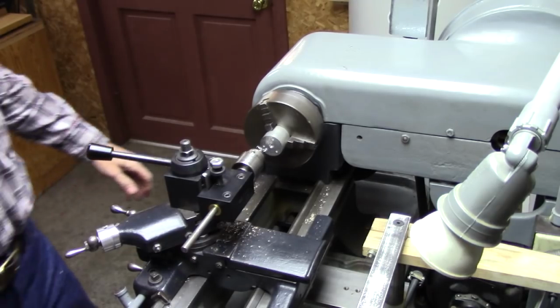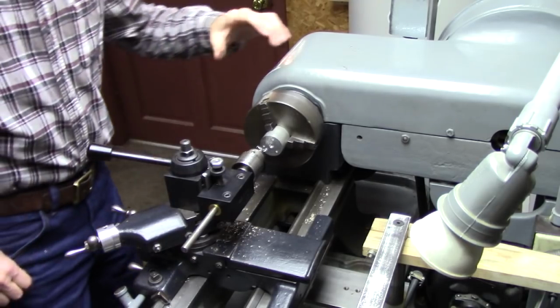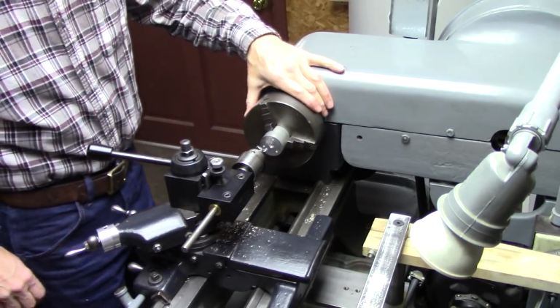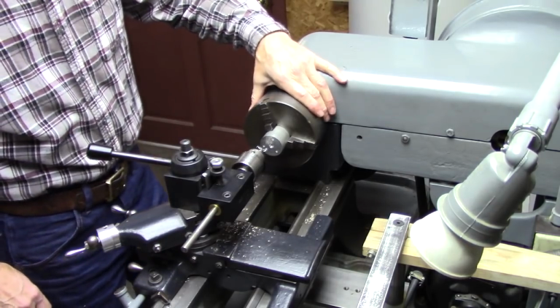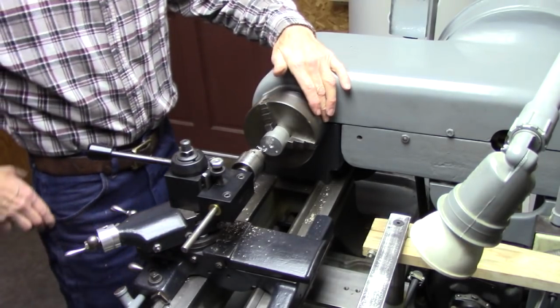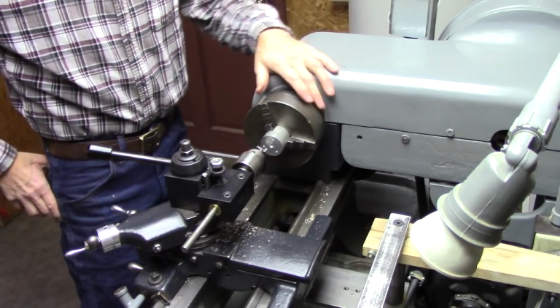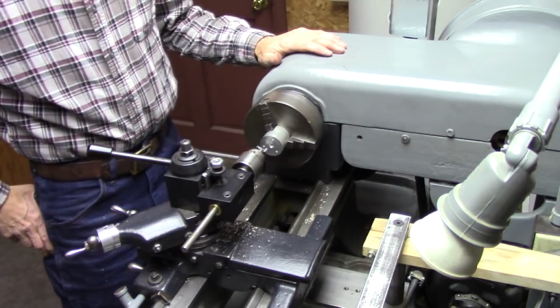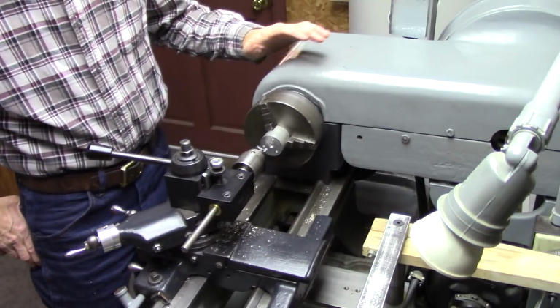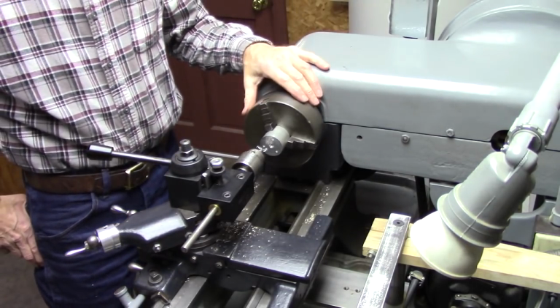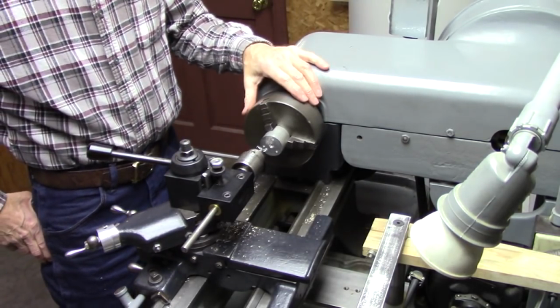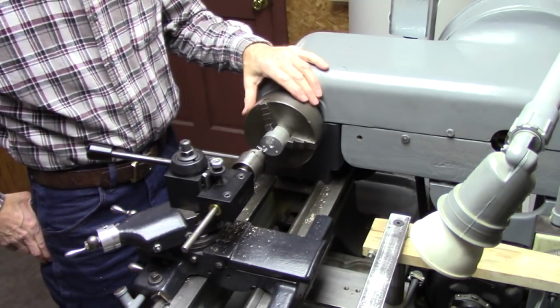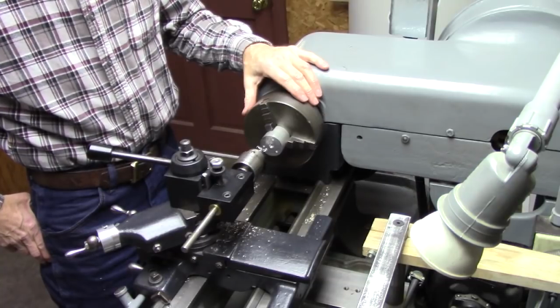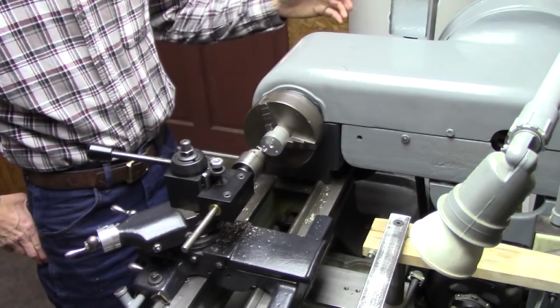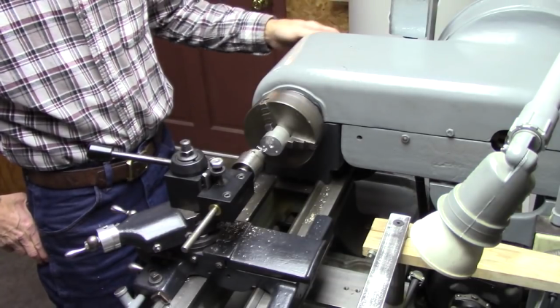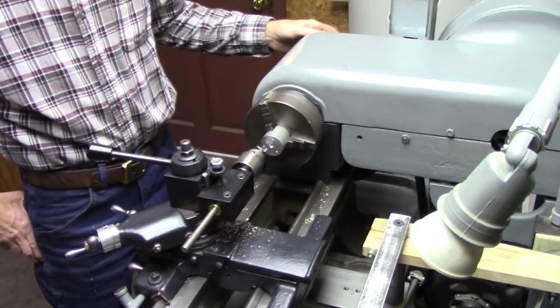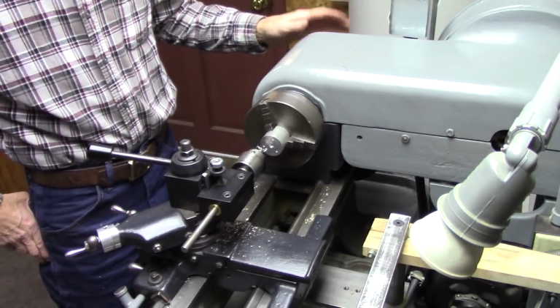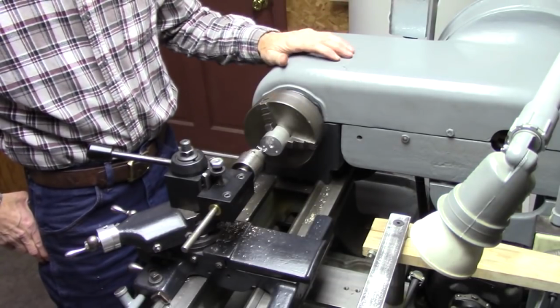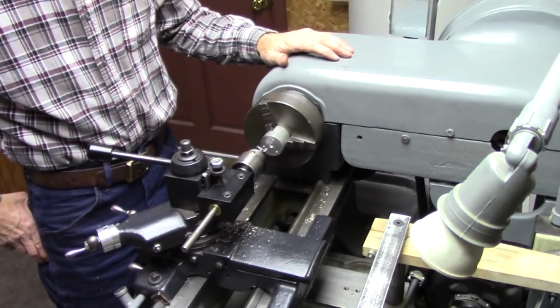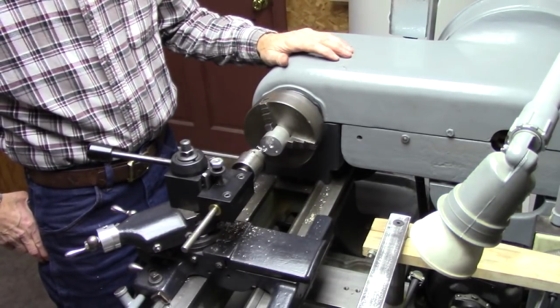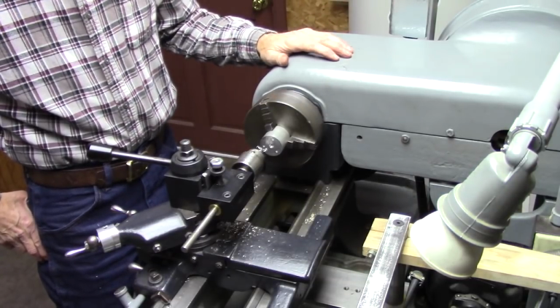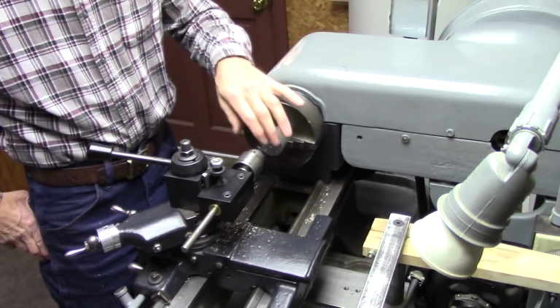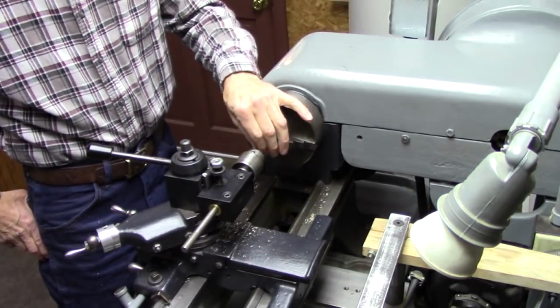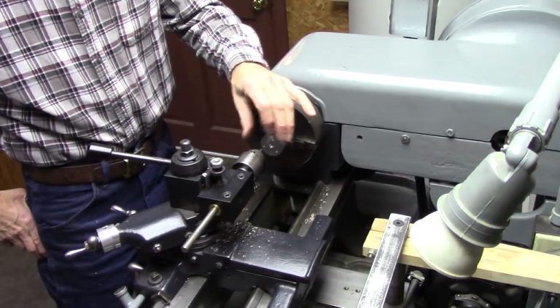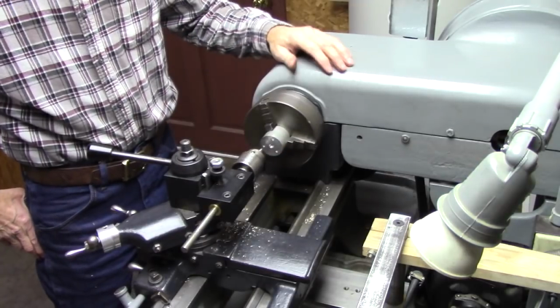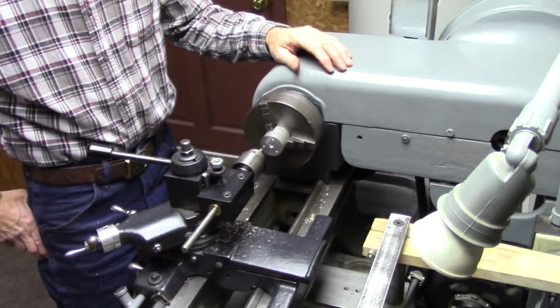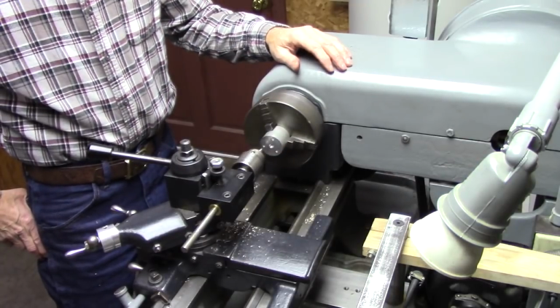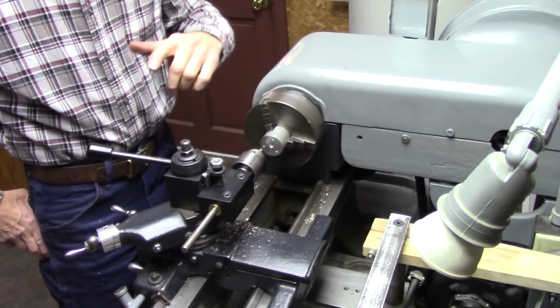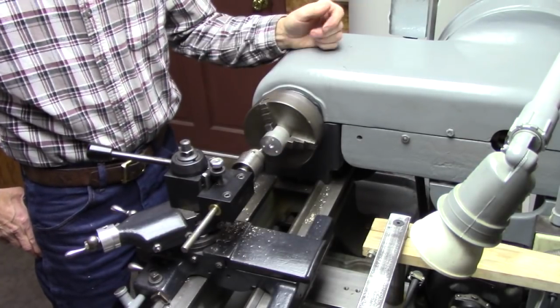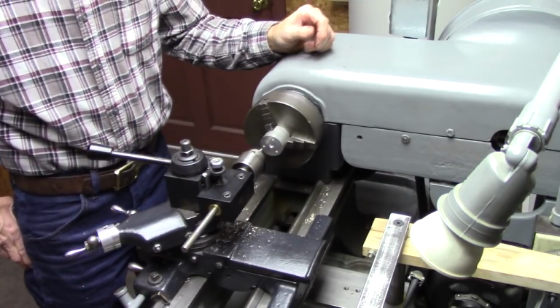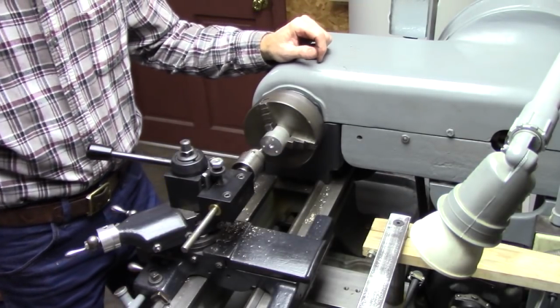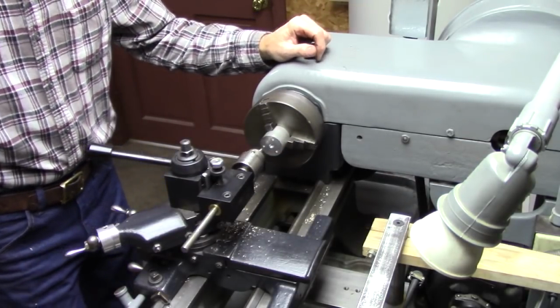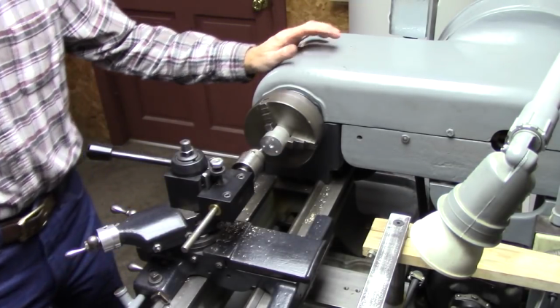In the future, I plan on making an indexing ring to fit on the outboard side of my spindle. I'll make another video when I do that. I'd like to show you a few other things this will do too.